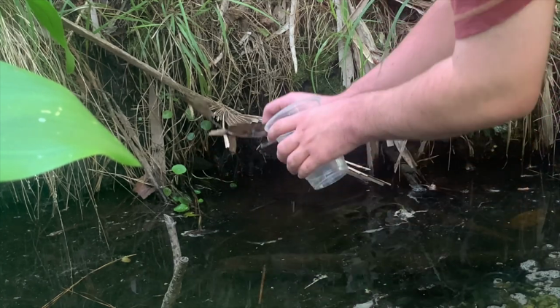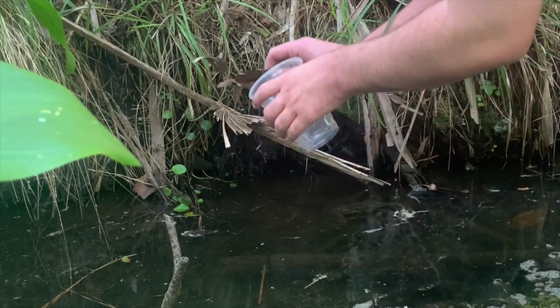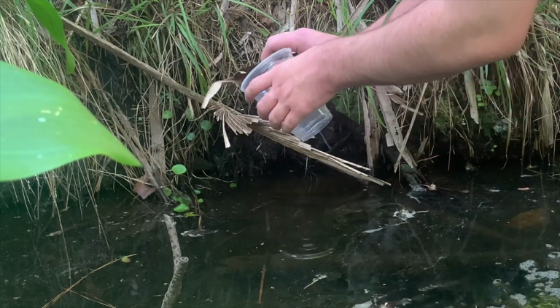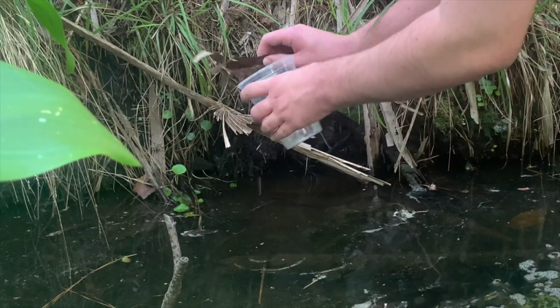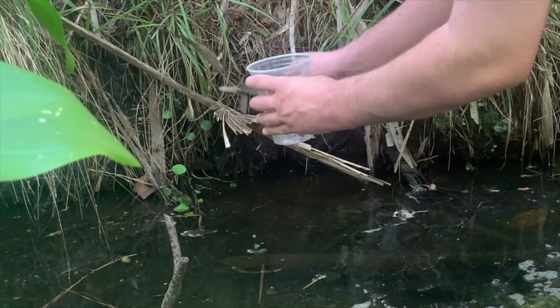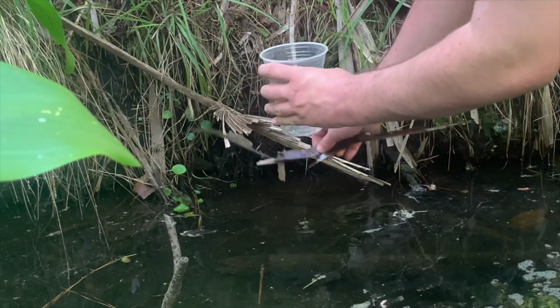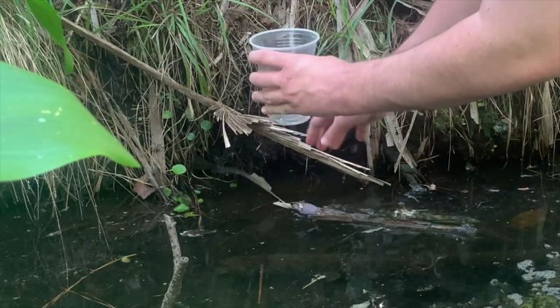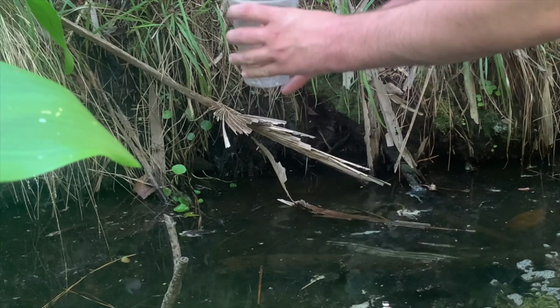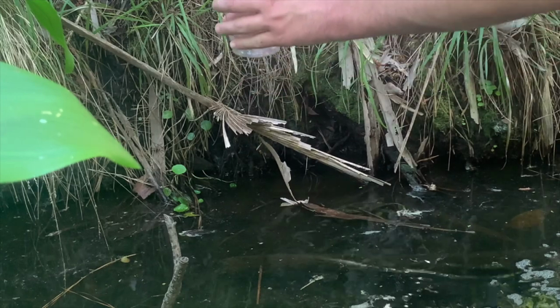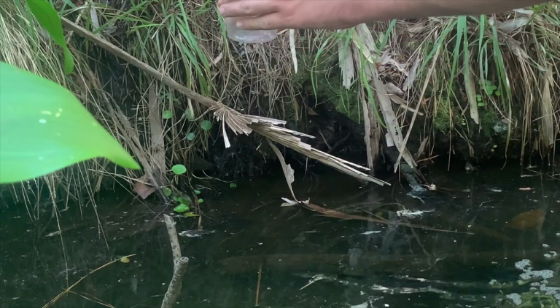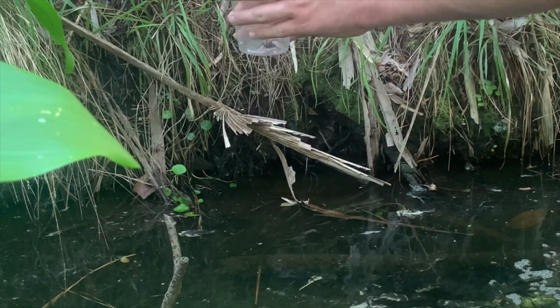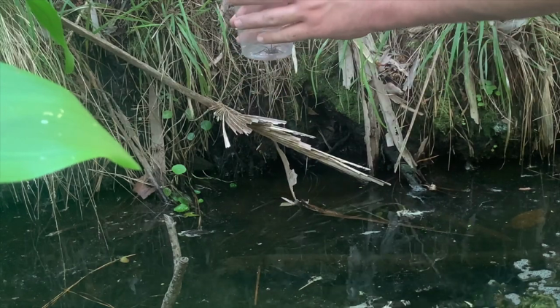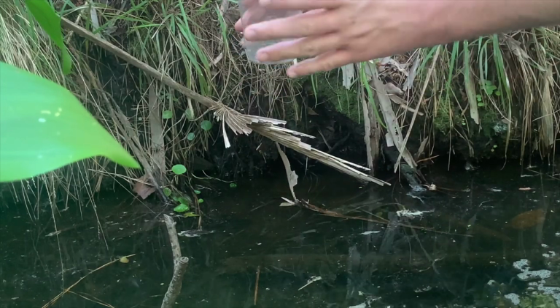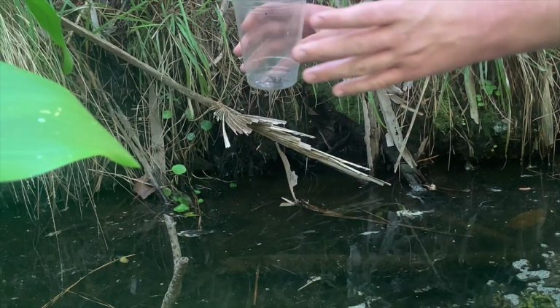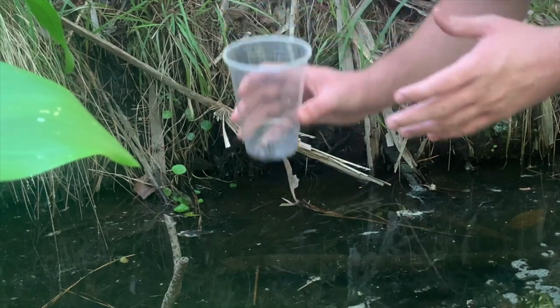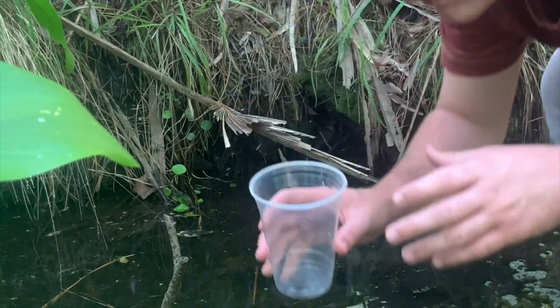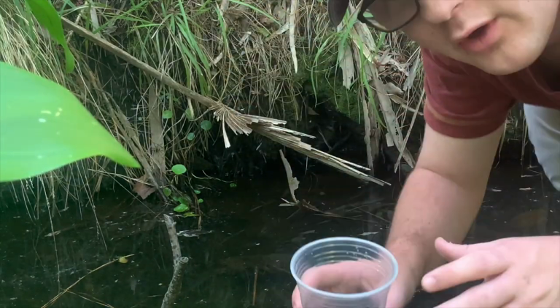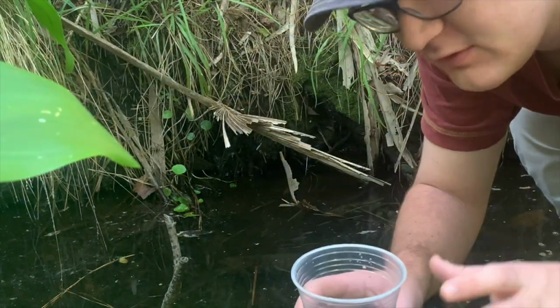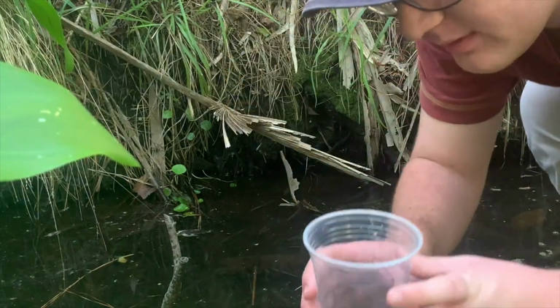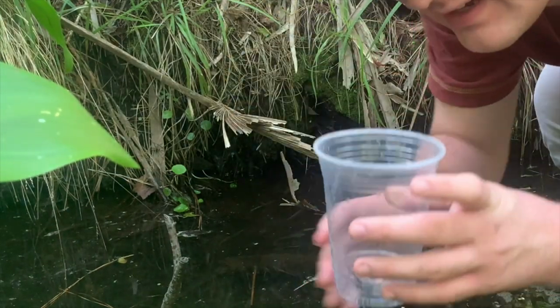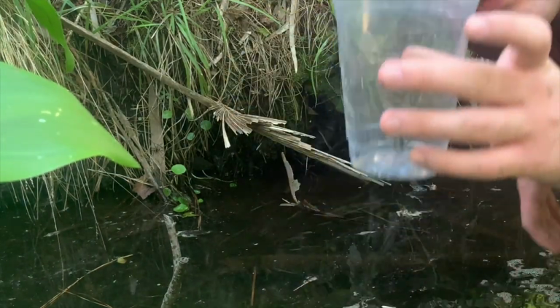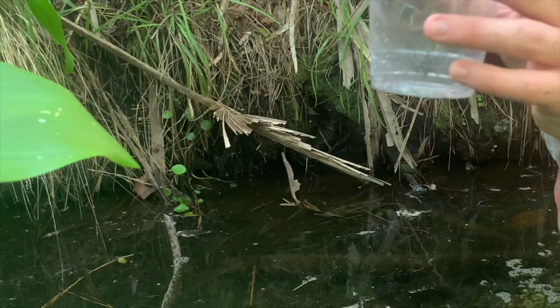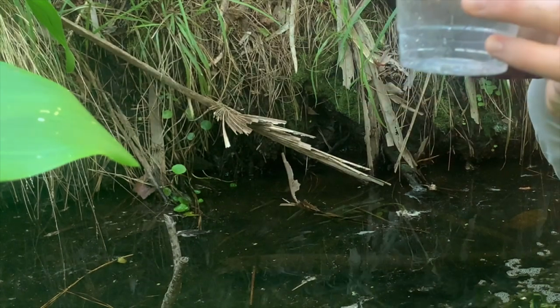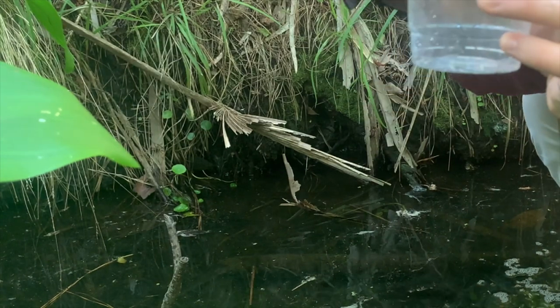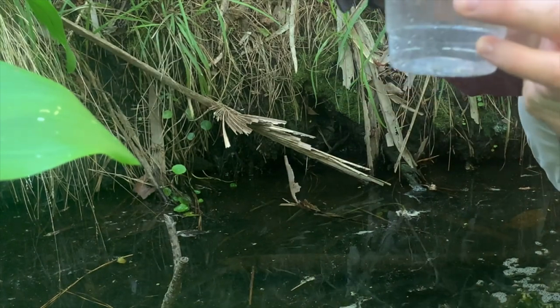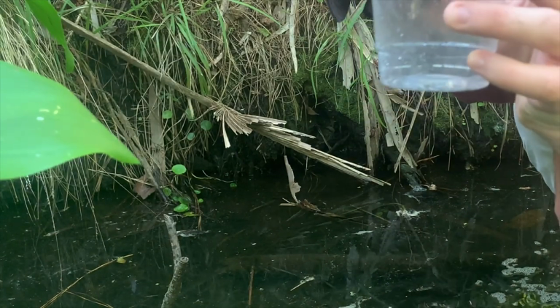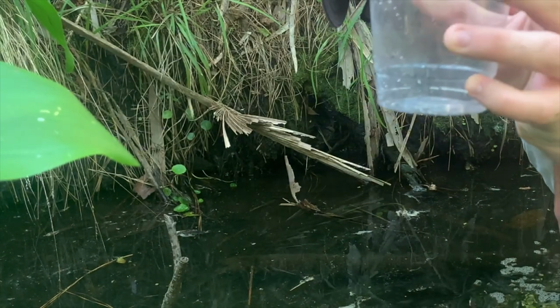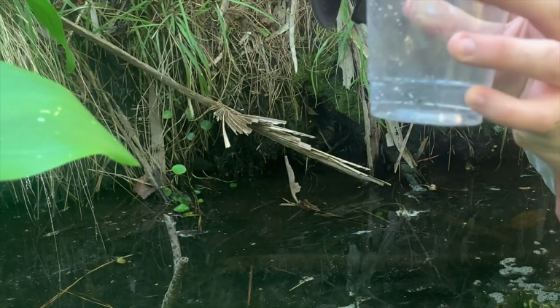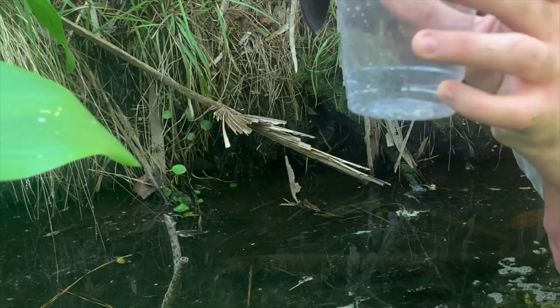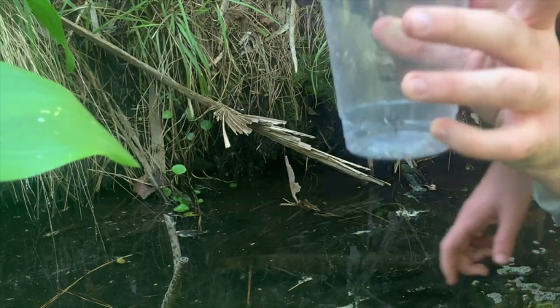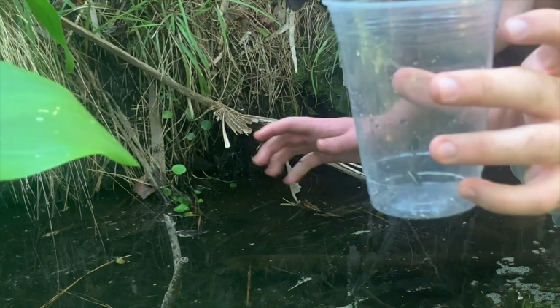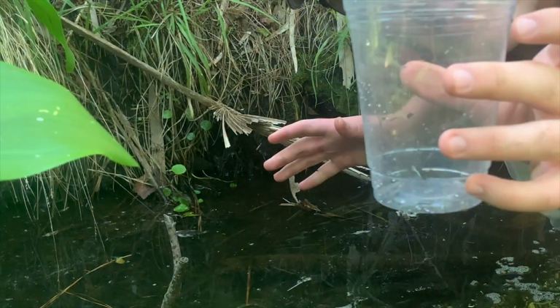Nice one — yes! He's bigger than I thought actually. I thought he might be too small, but he's a nice size. I can hear him kind of clattering in the cup. Okay, let's get this guy onto land.